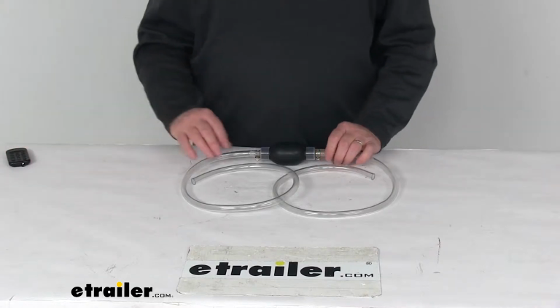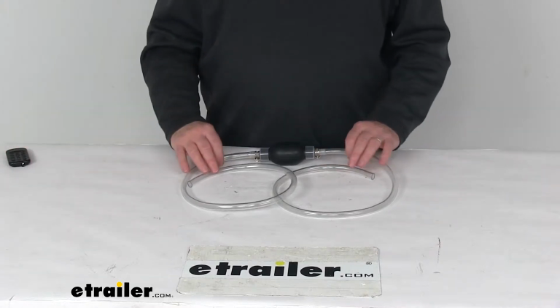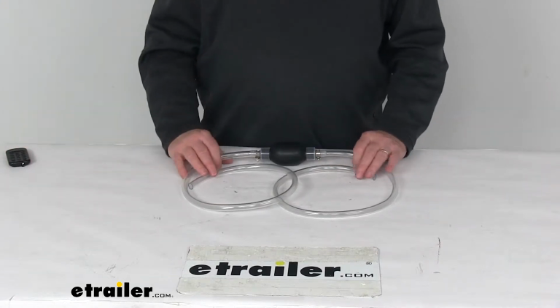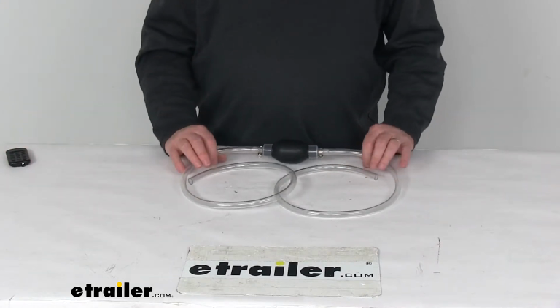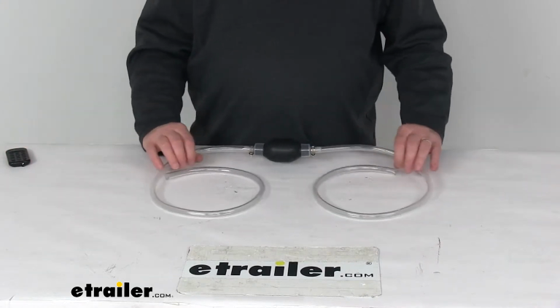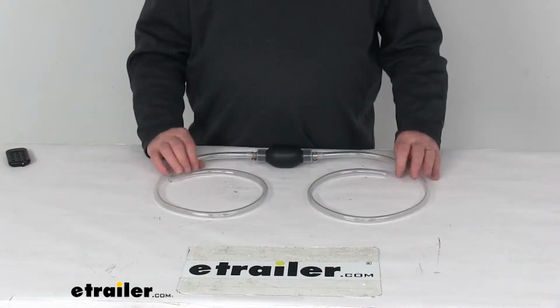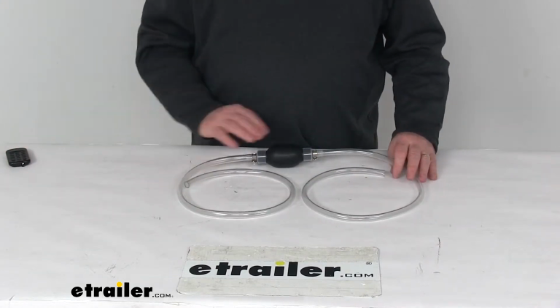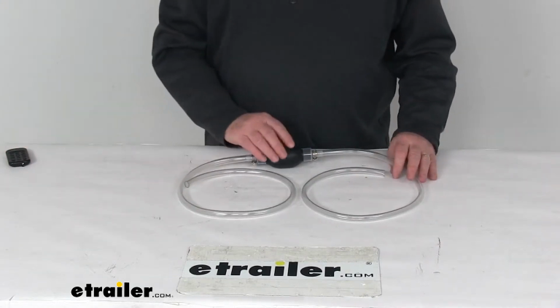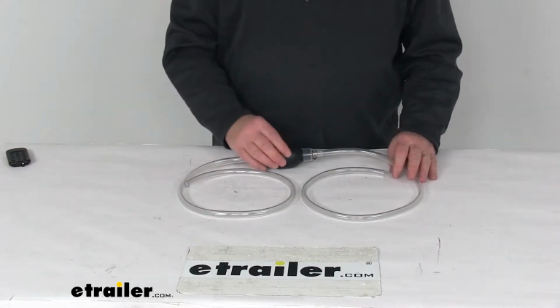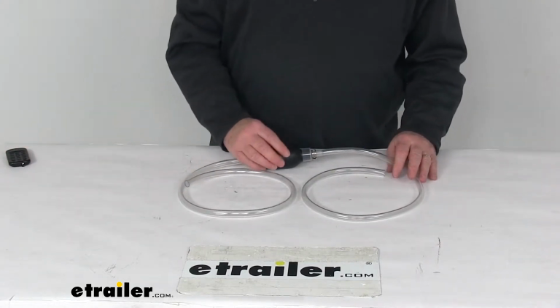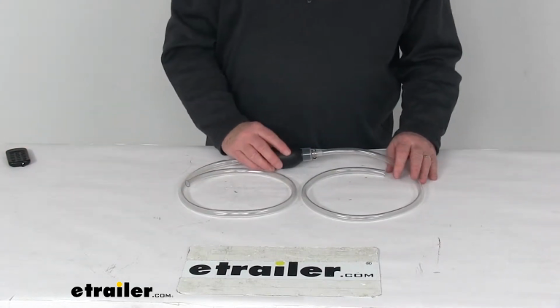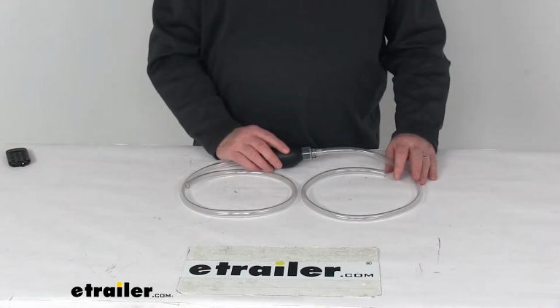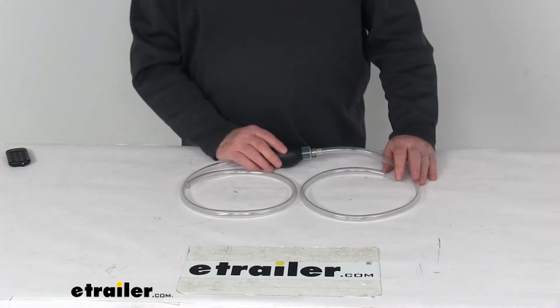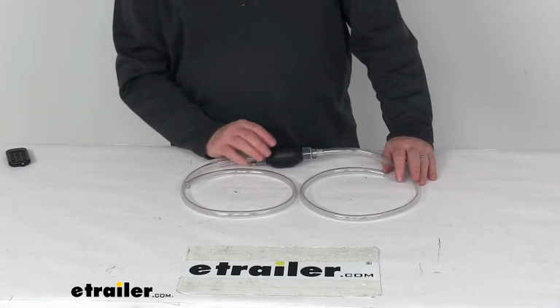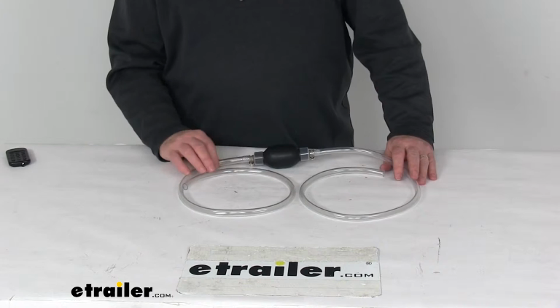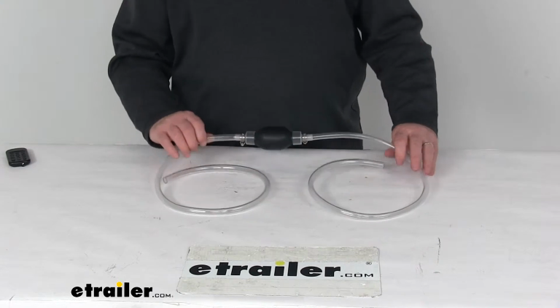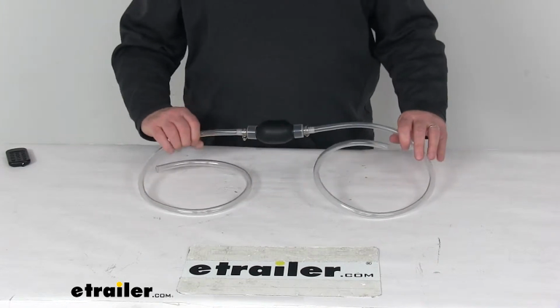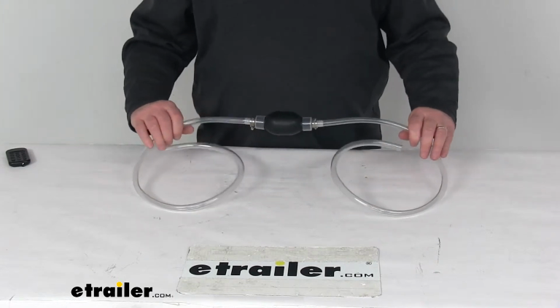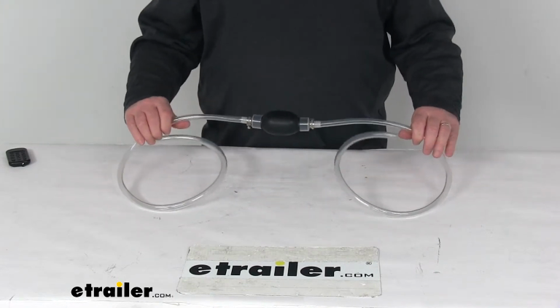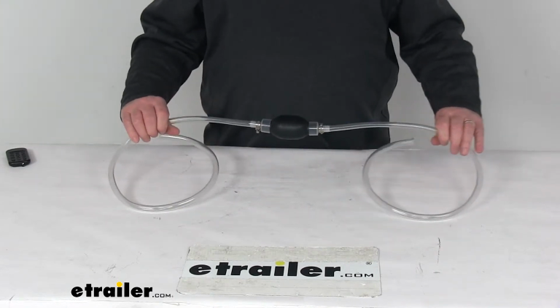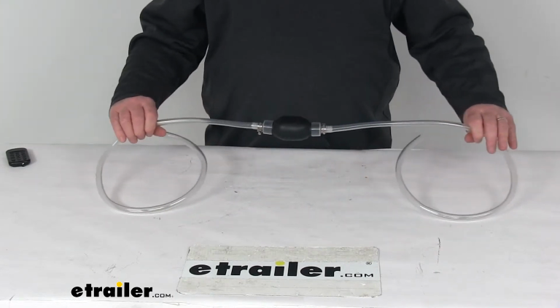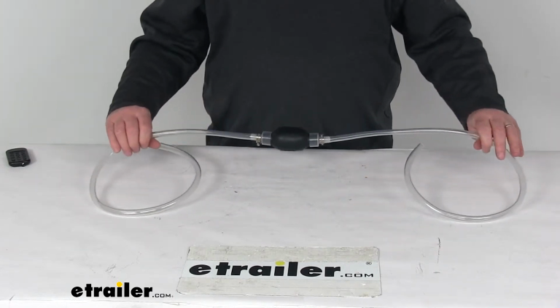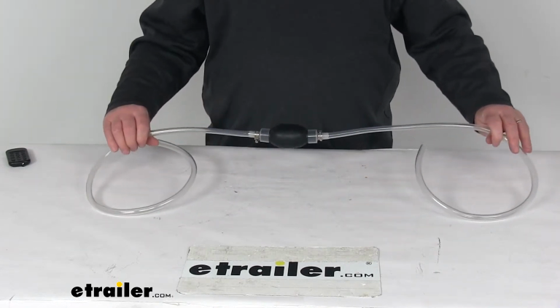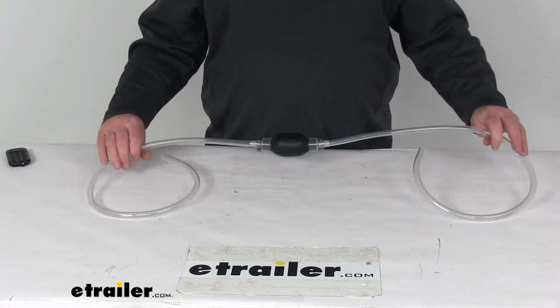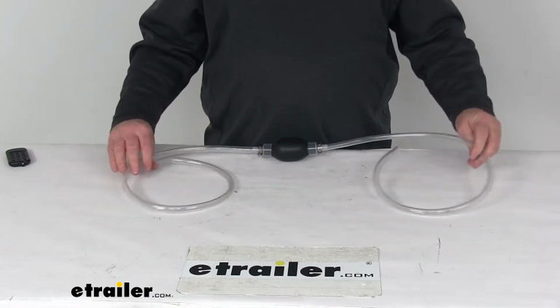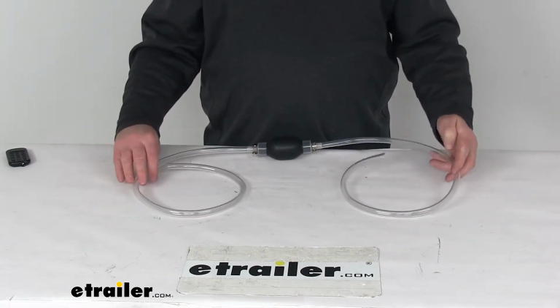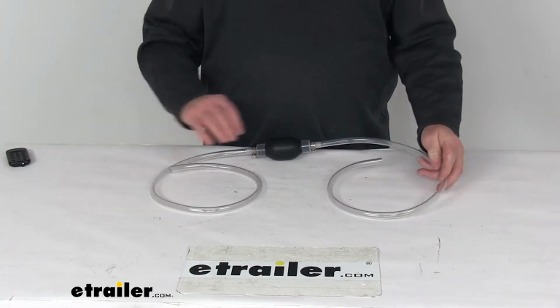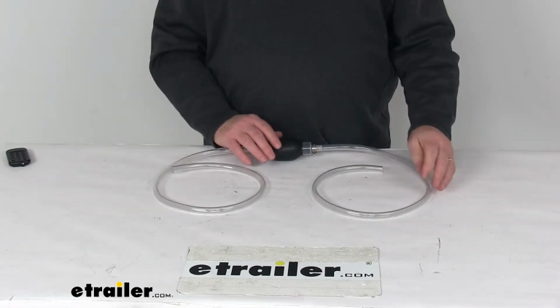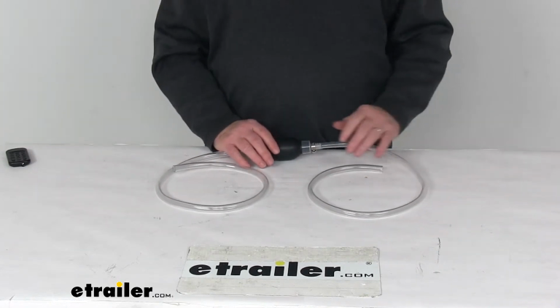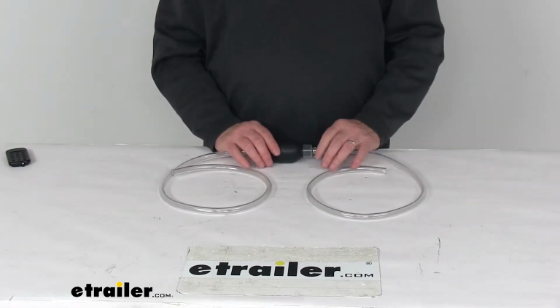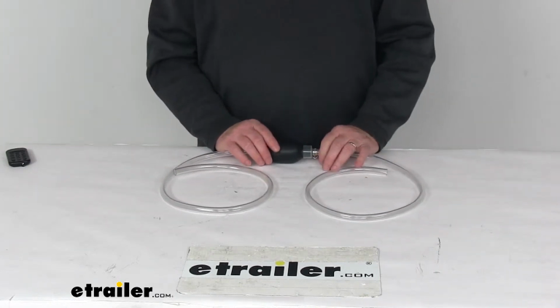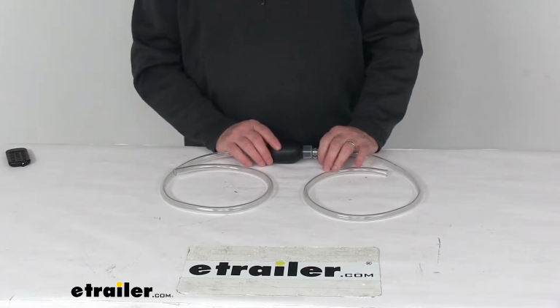Today we're going to take a look at the Performance Tool Siphon Hose with a backflow valve. This tool will let you safely transfer liquids like gasoline, water, or other liquids from one container to another.